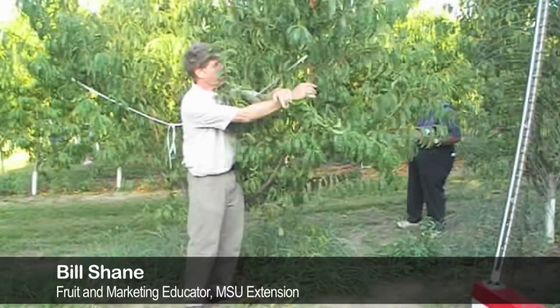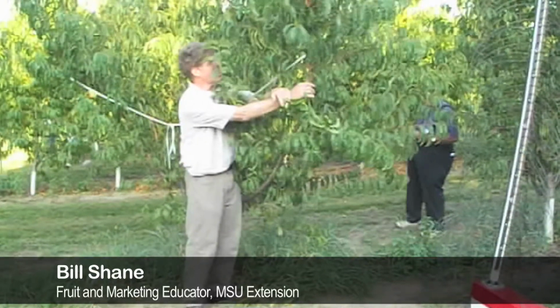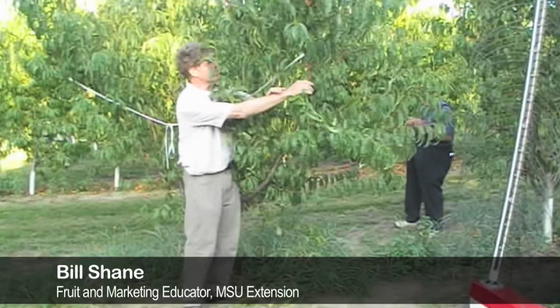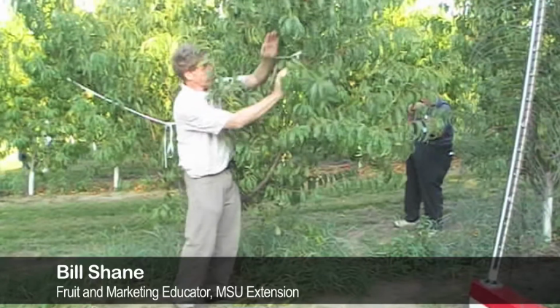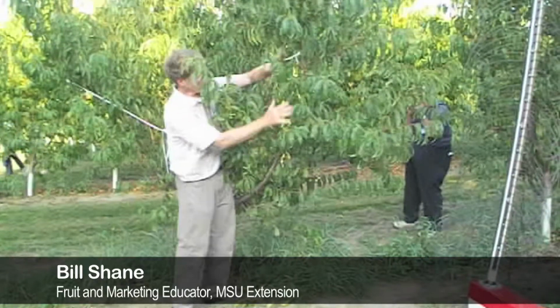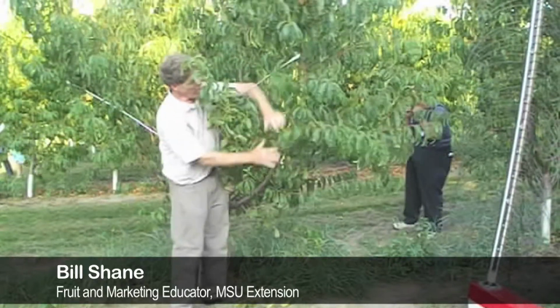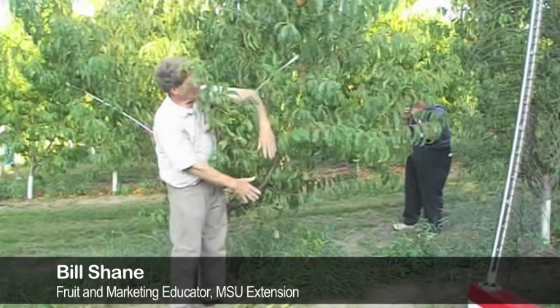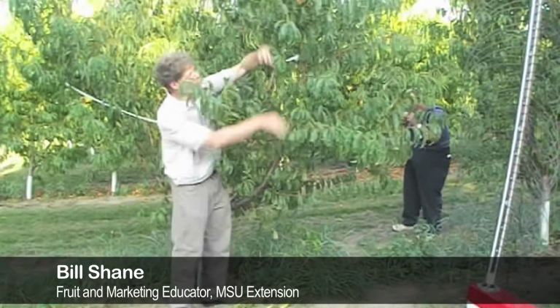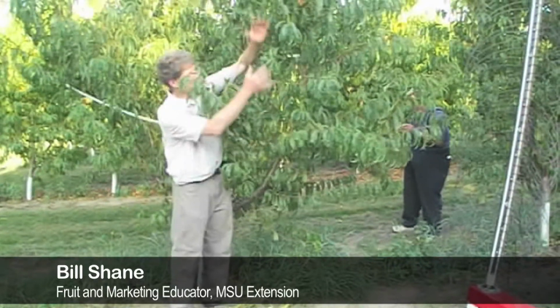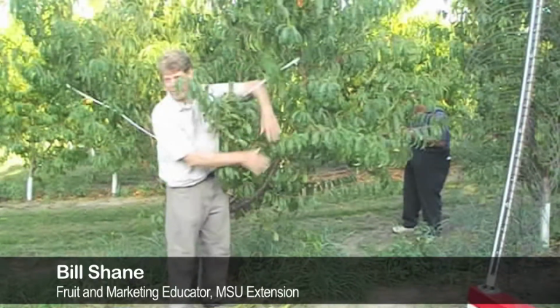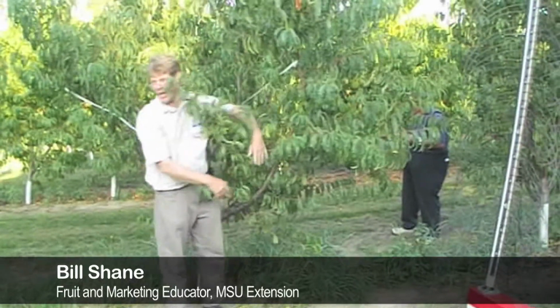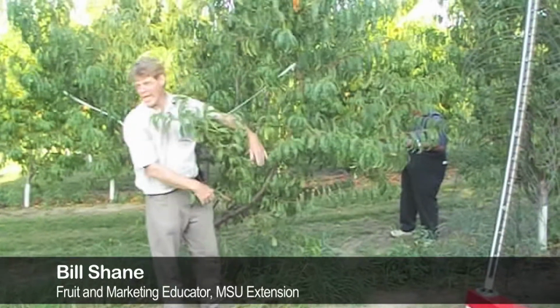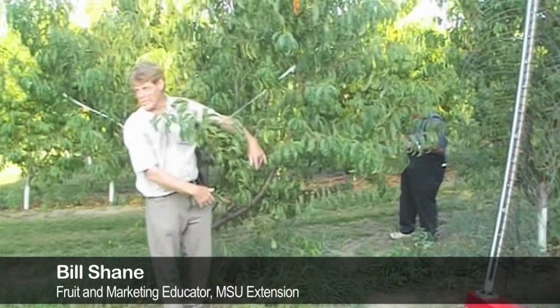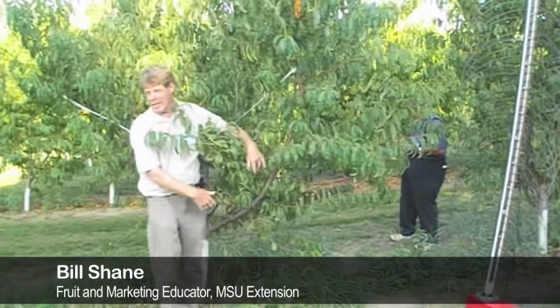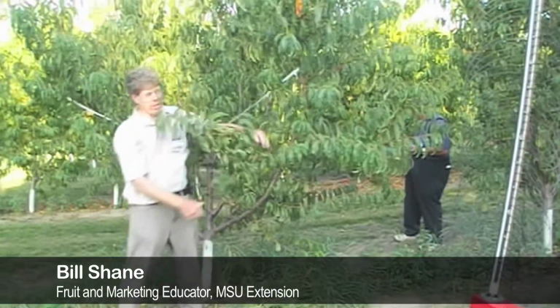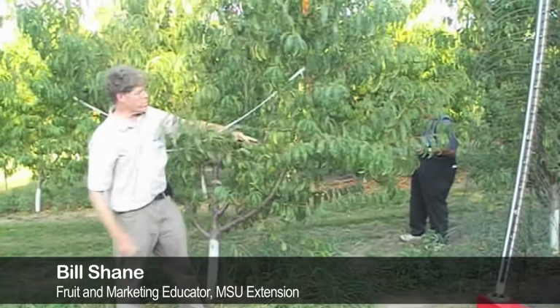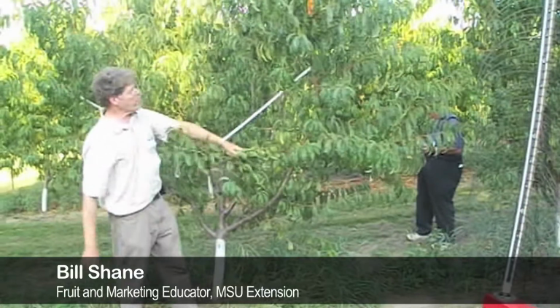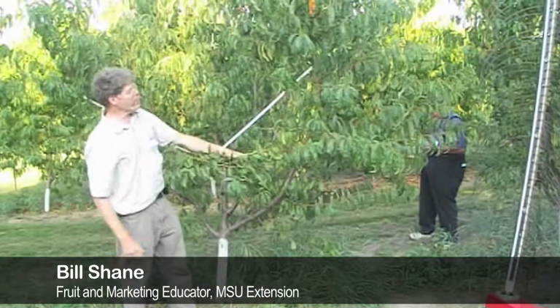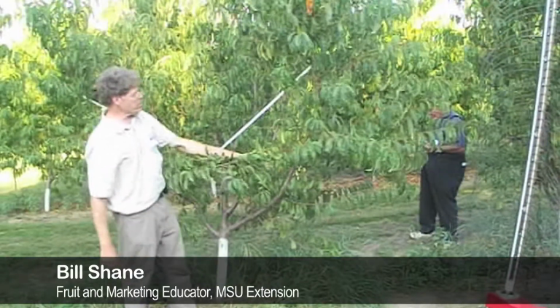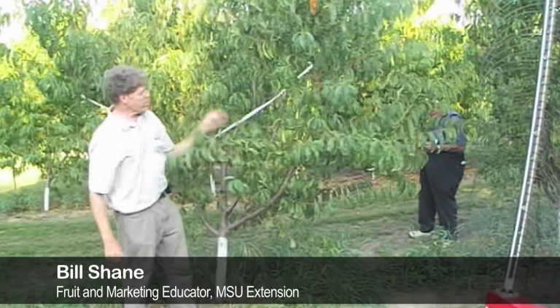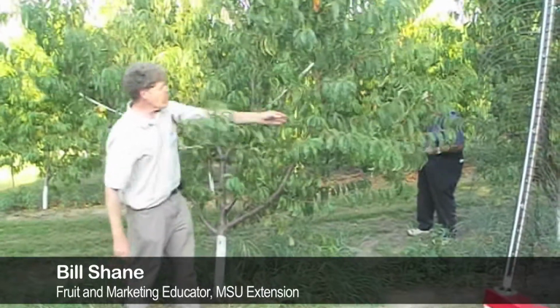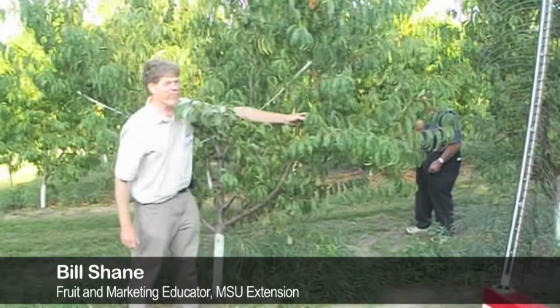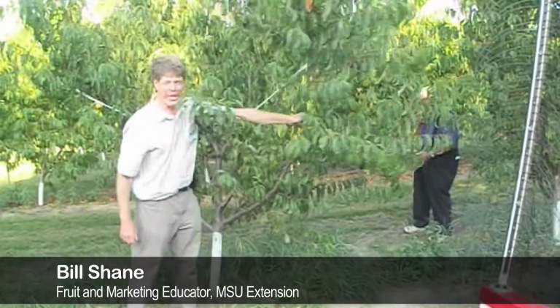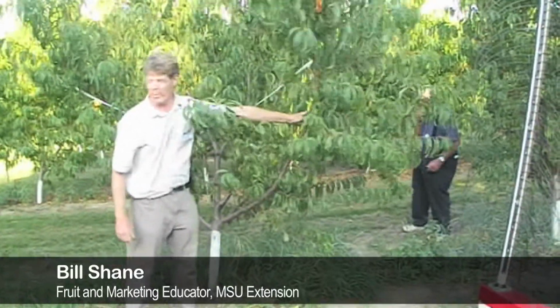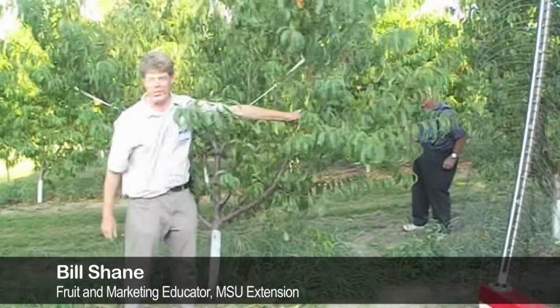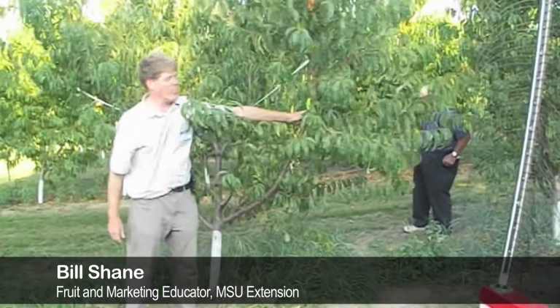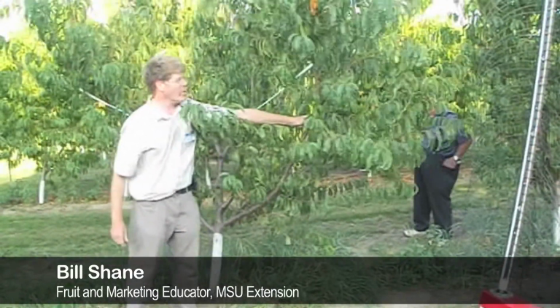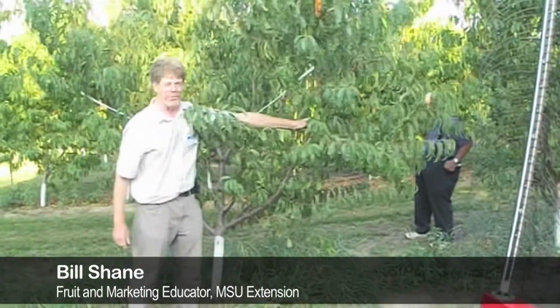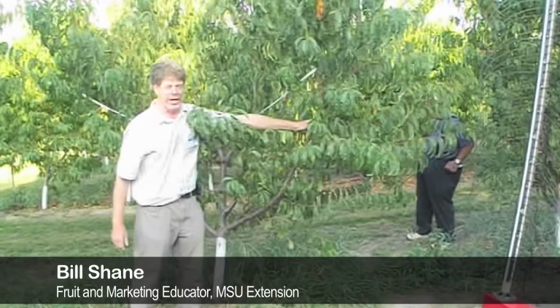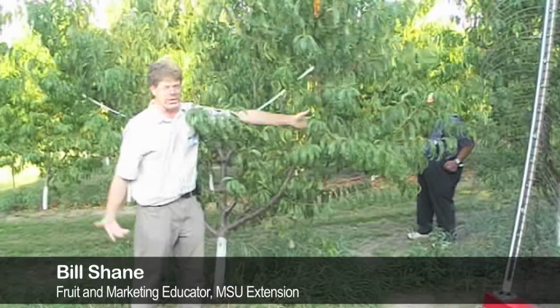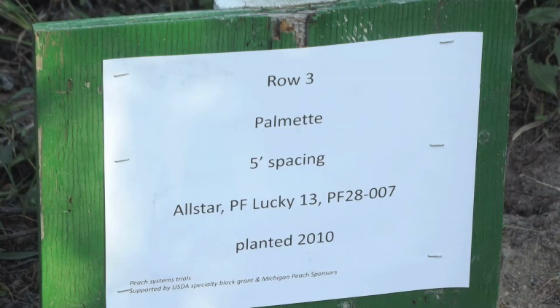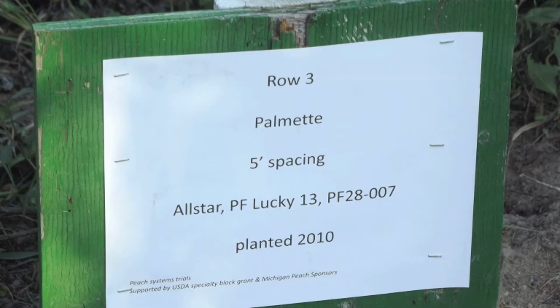And as a result, it makes a better arrangement of limbs up and down the scaffolds. So it's a slightly different system. That's why, if you're looking at these open-center trees, they might look a little bit different — that's what's going on.